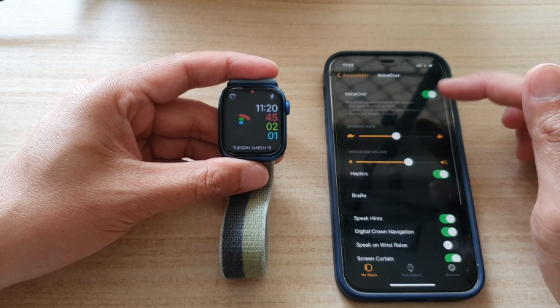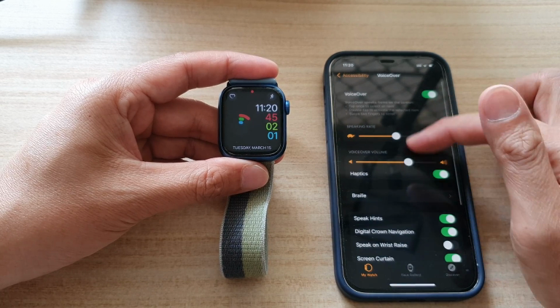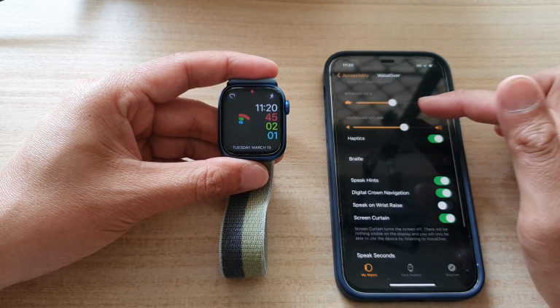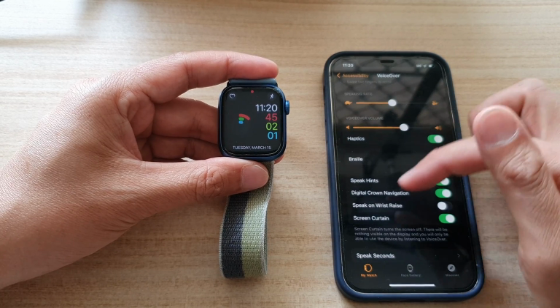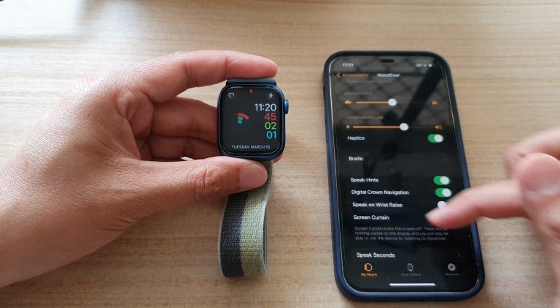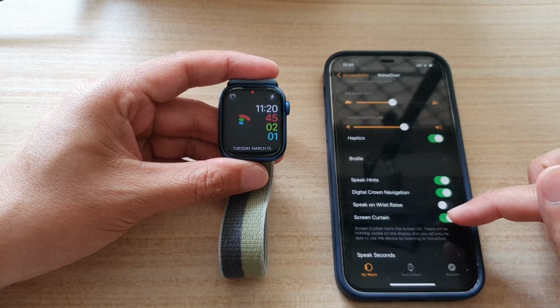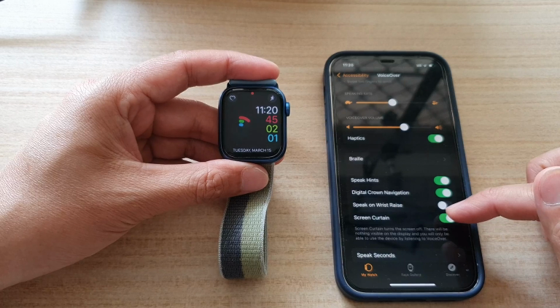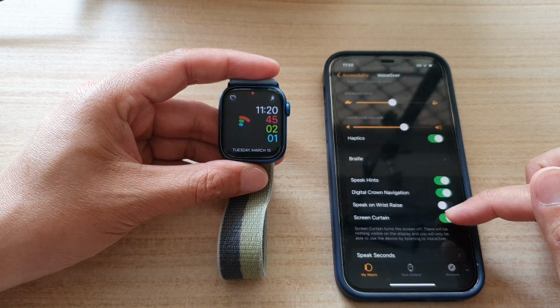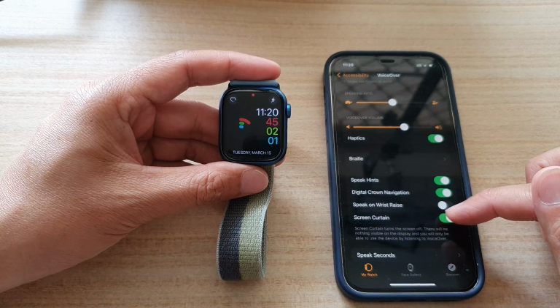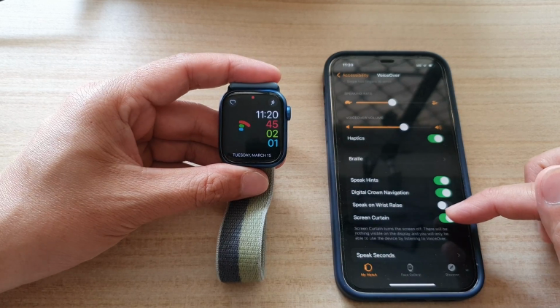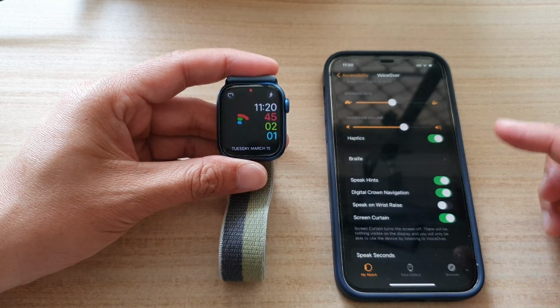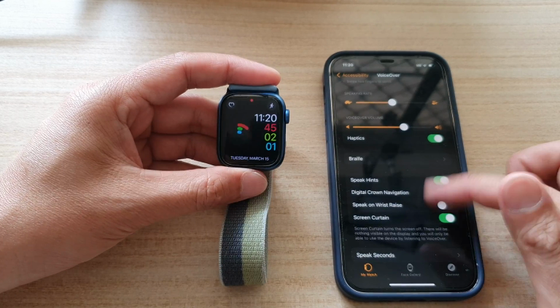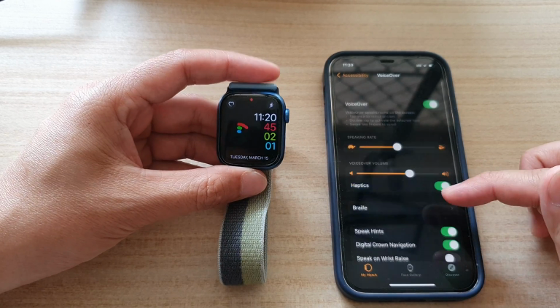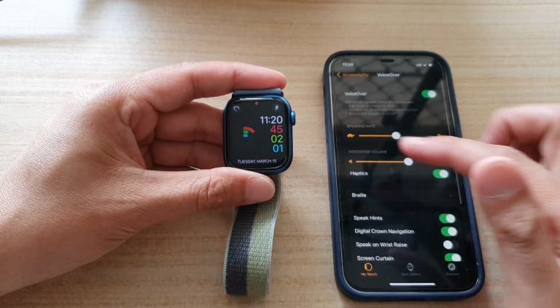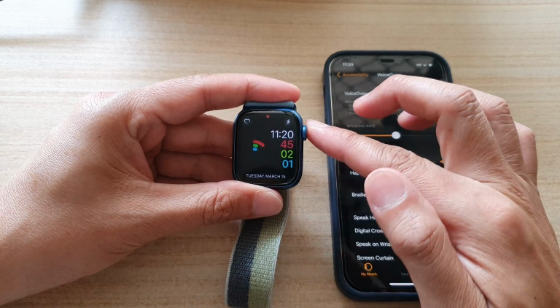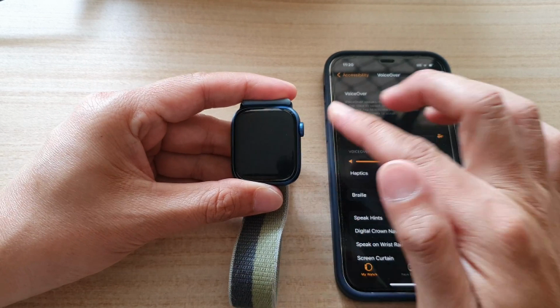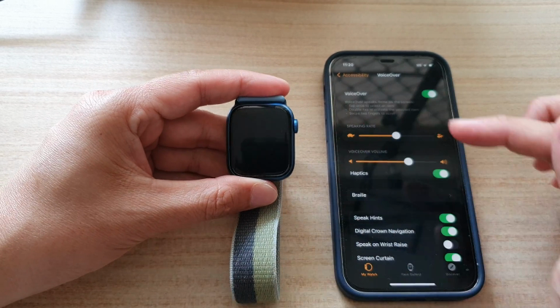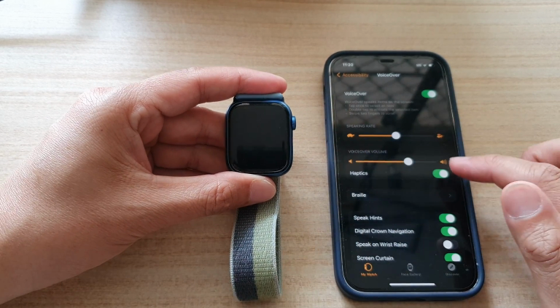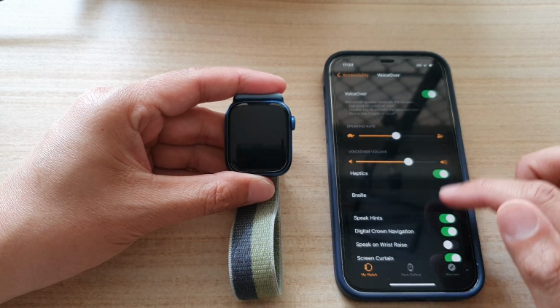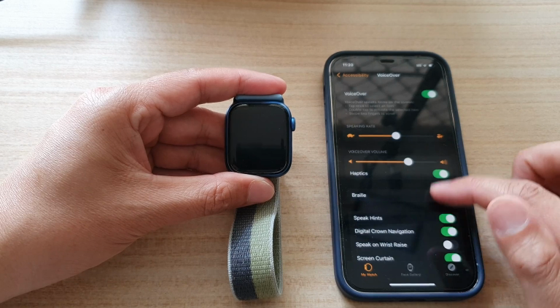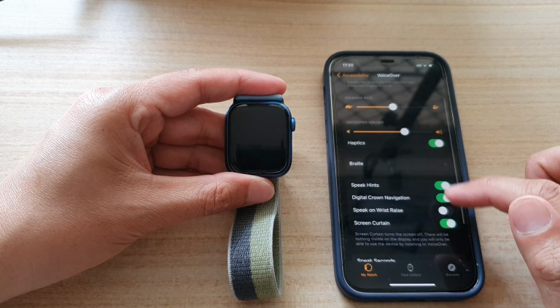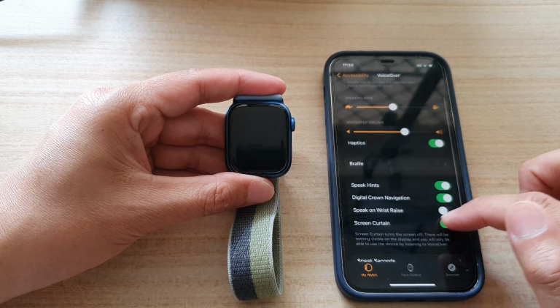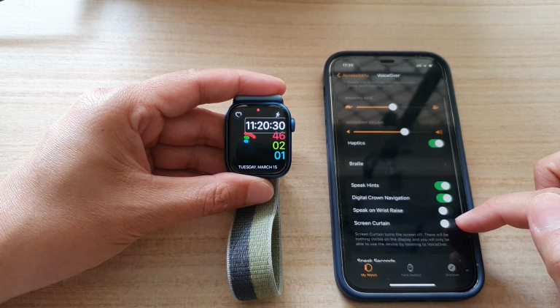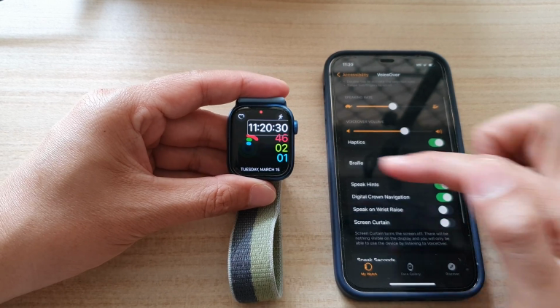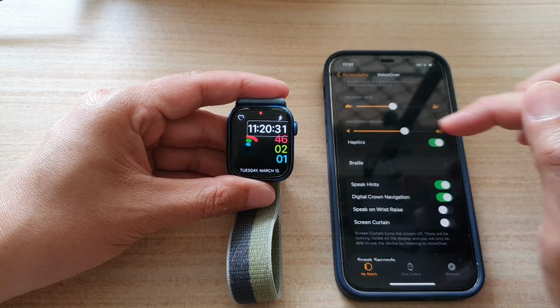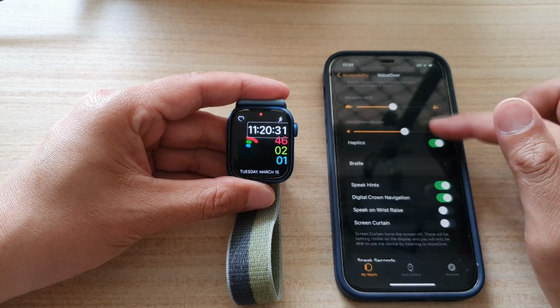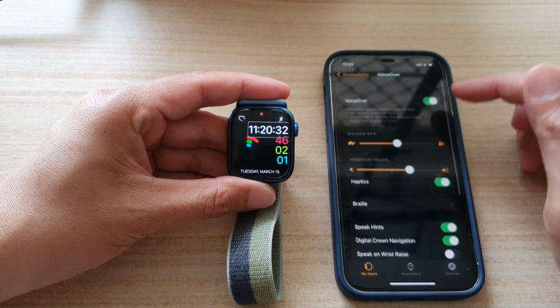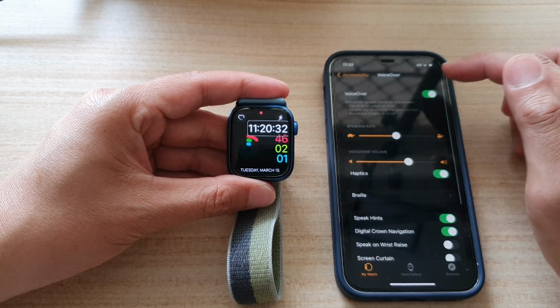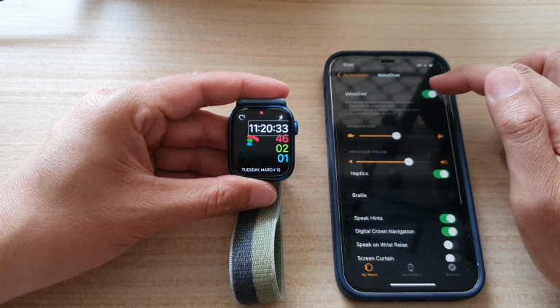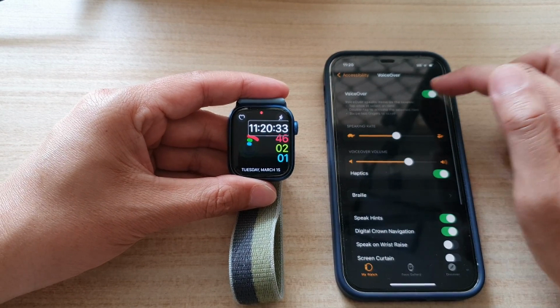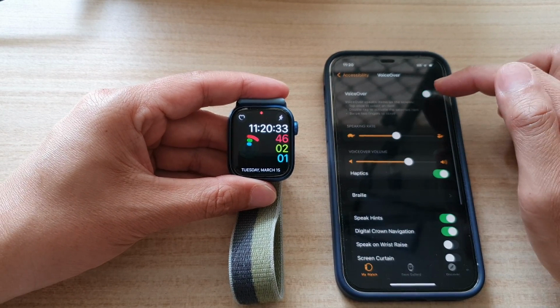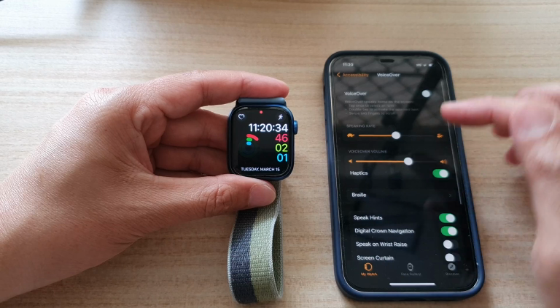Now to turn off screen curtain, you can just tap on this button here to switch it off. Just tap on the screen curtain off button, and you can also turn off VoiceOver as well if you want to.